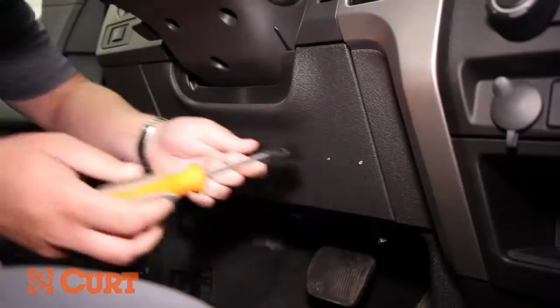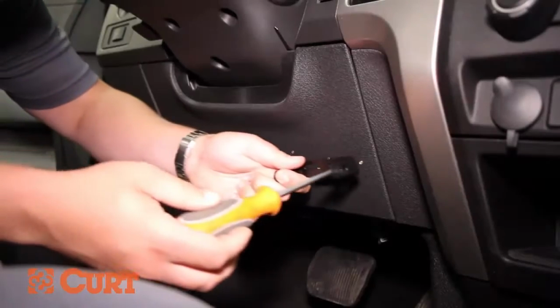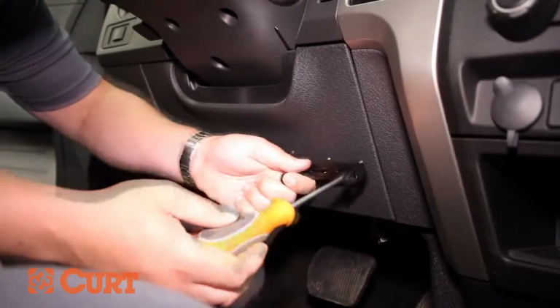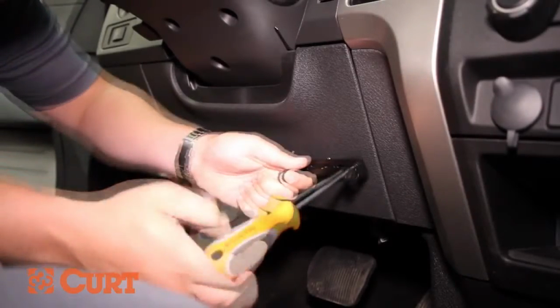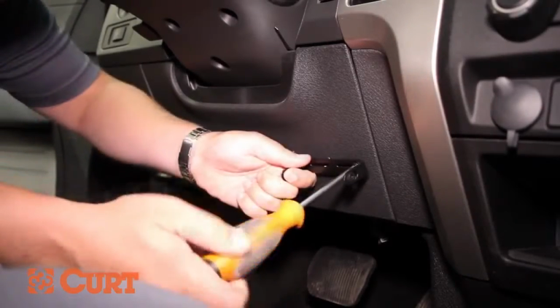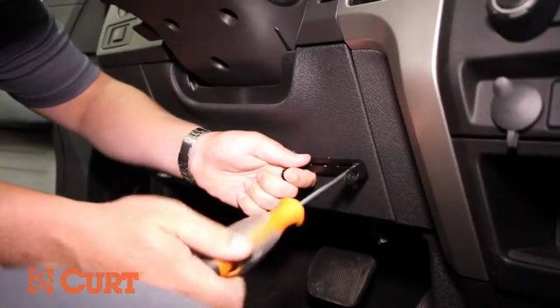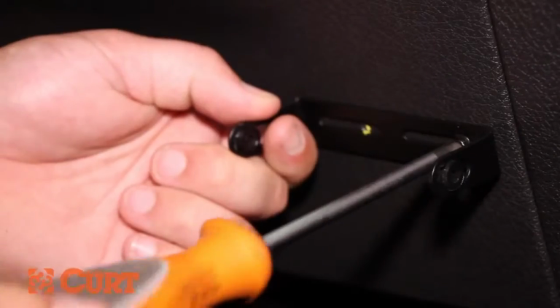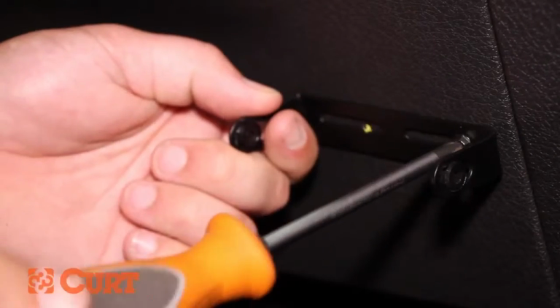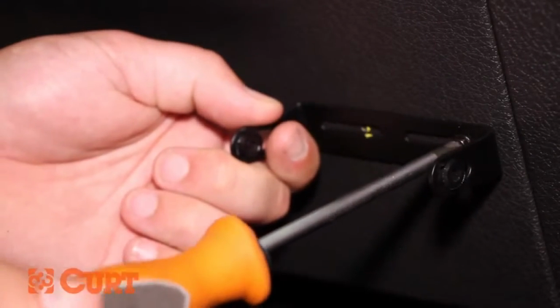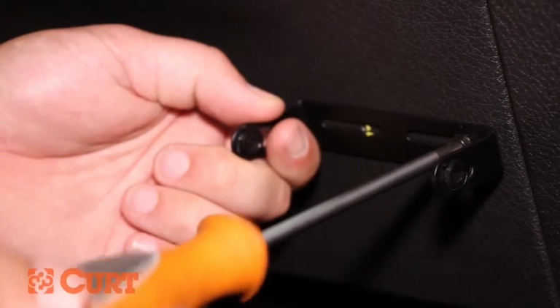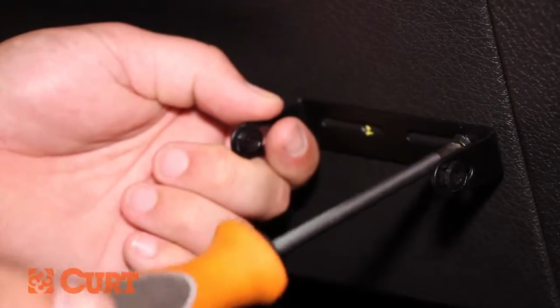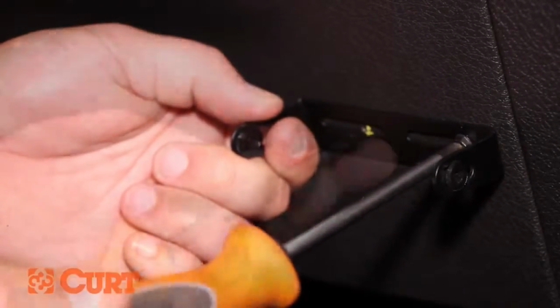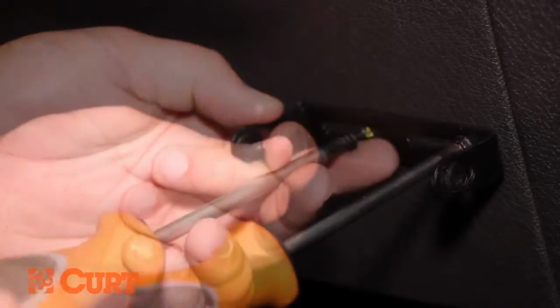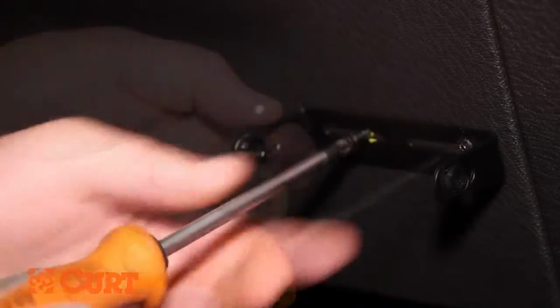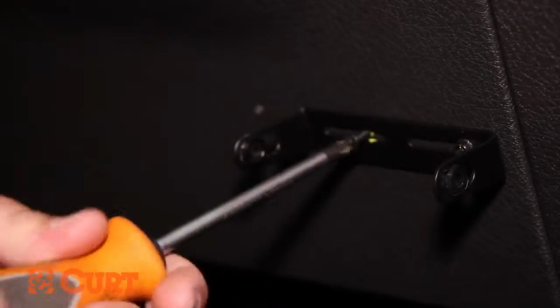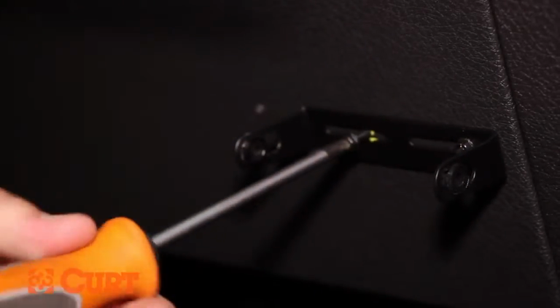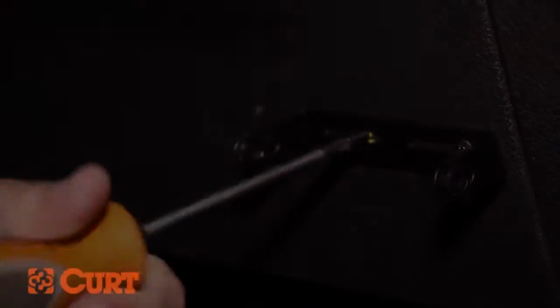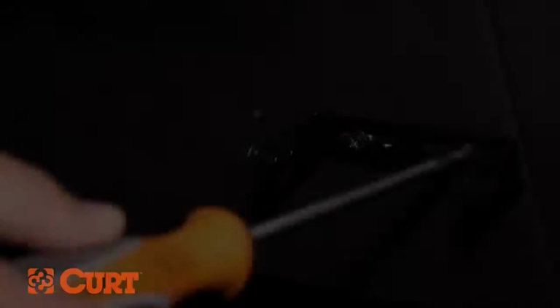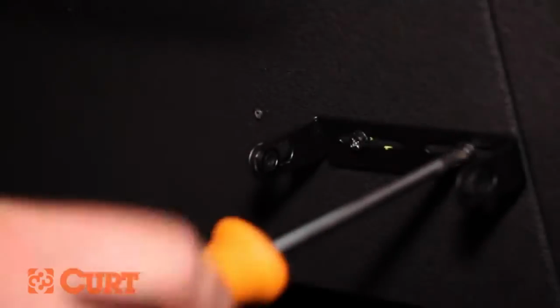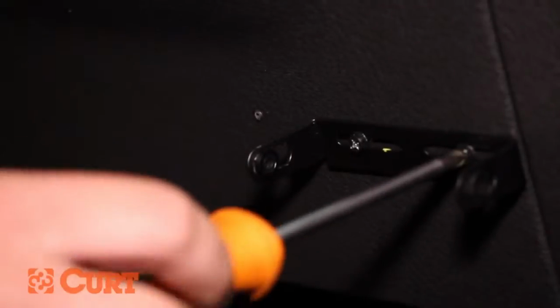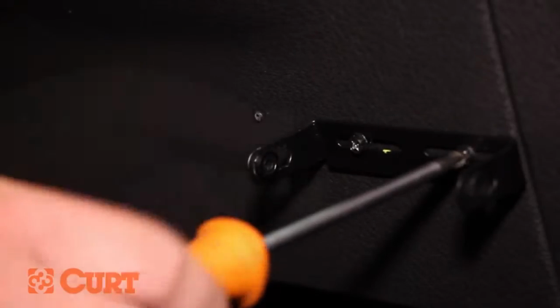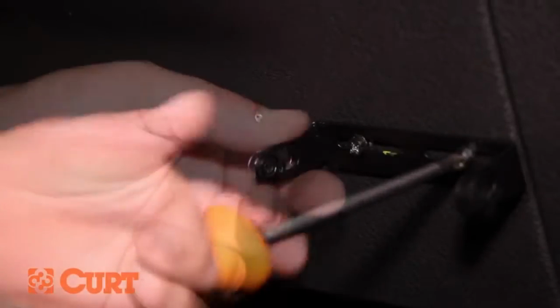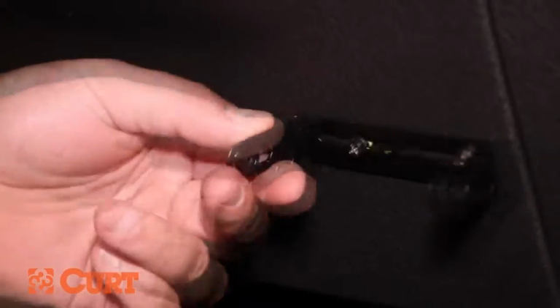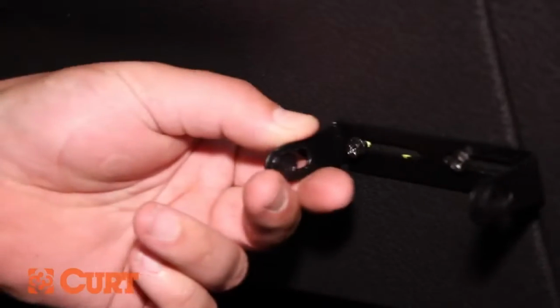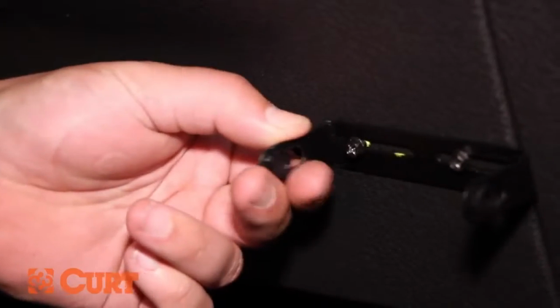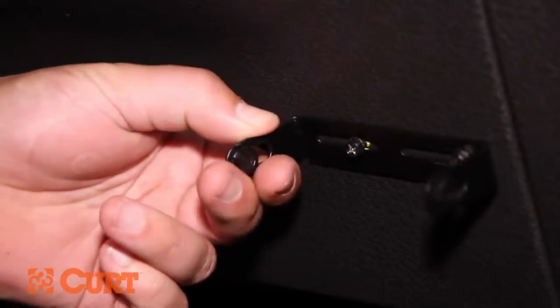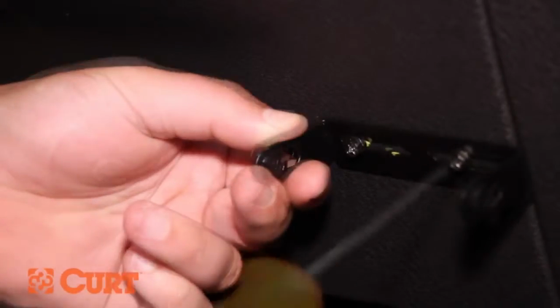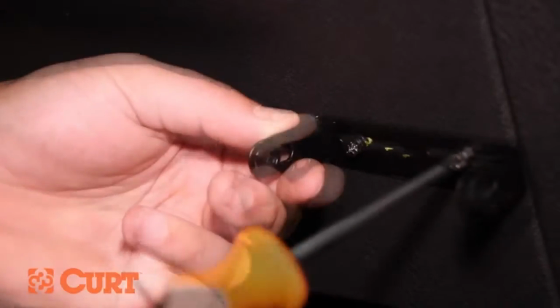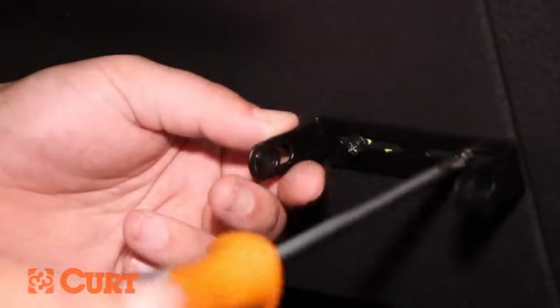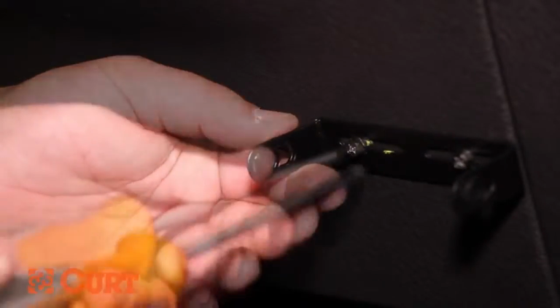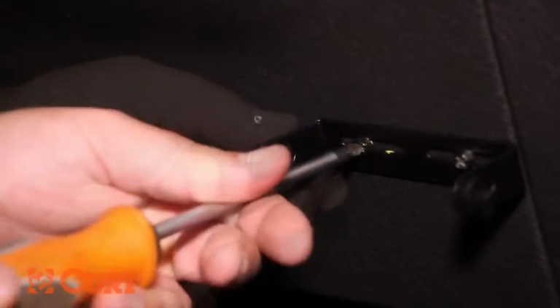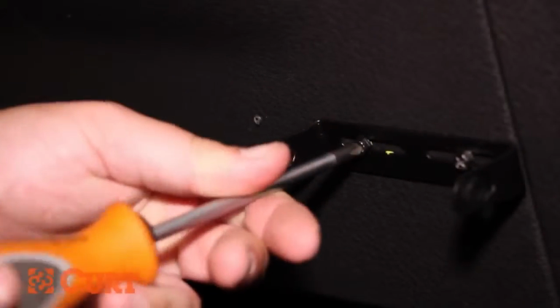The Discovery should not be mounted near a CB radio or other RF transmitter. Secure the bracket into place with the two provided self-tapping screws. Be careful not to strip the holes by over-tightening.